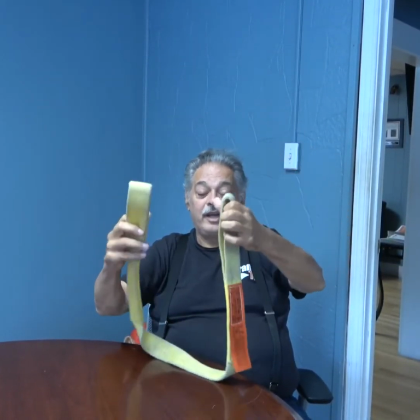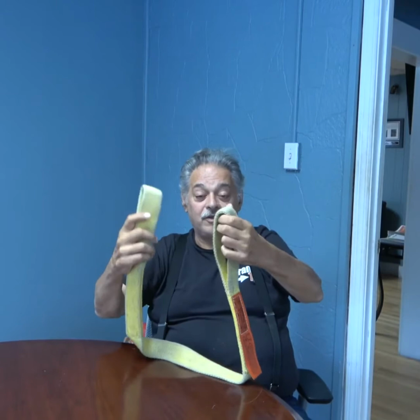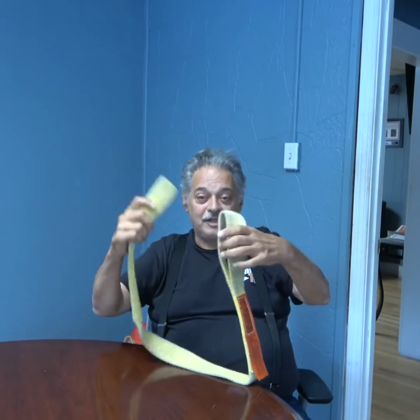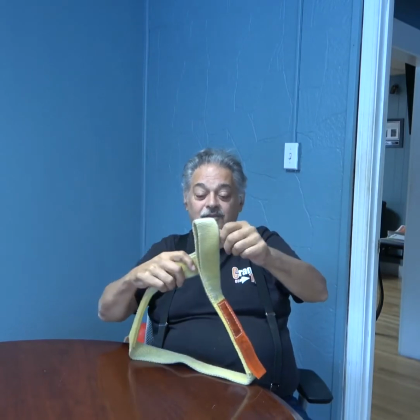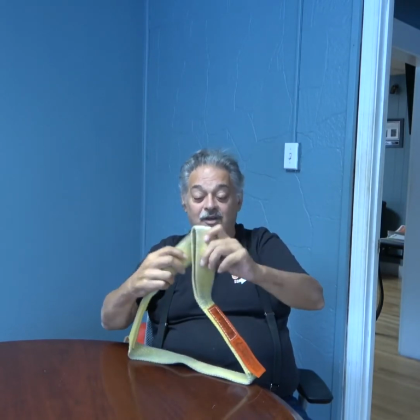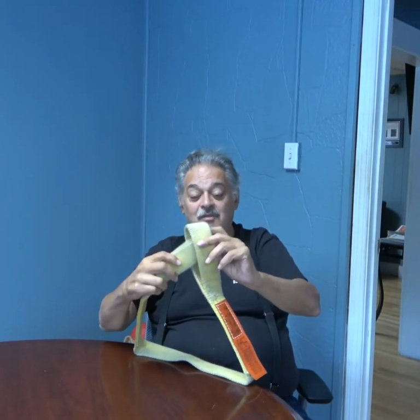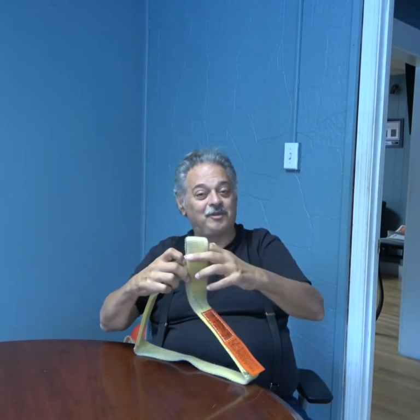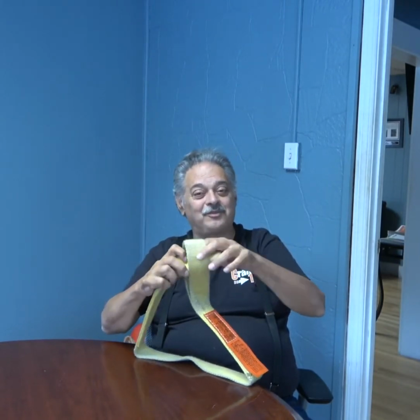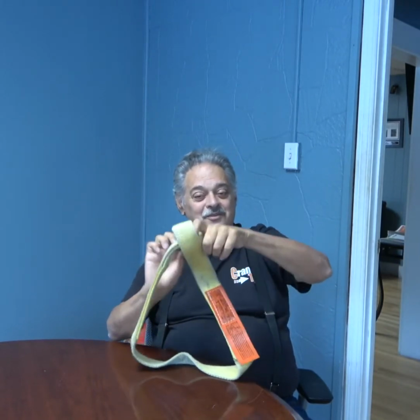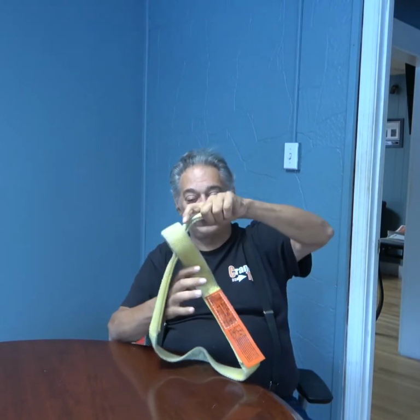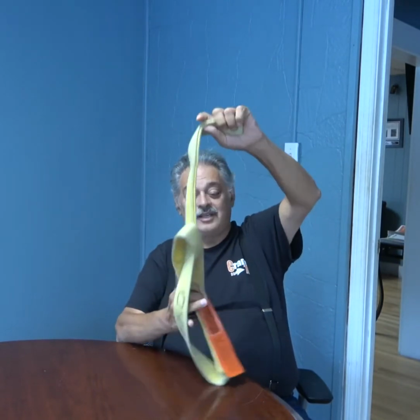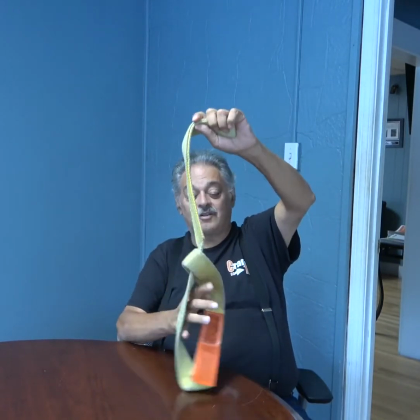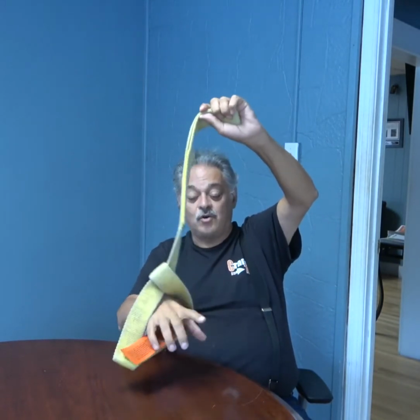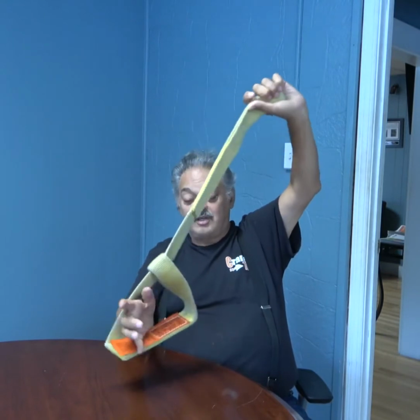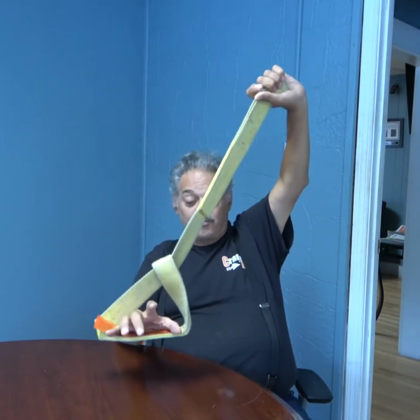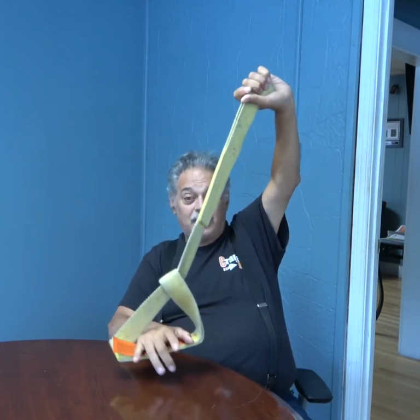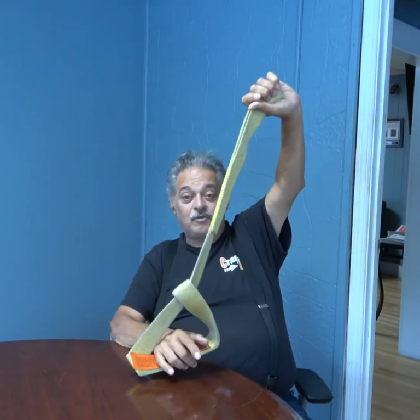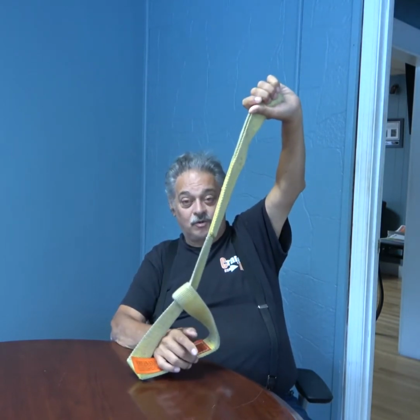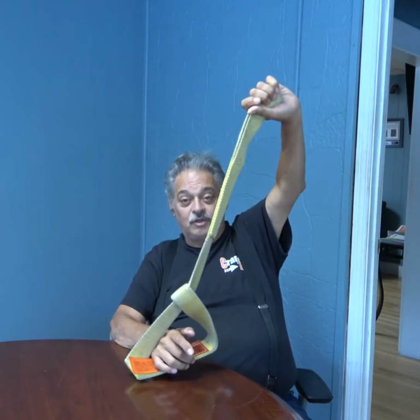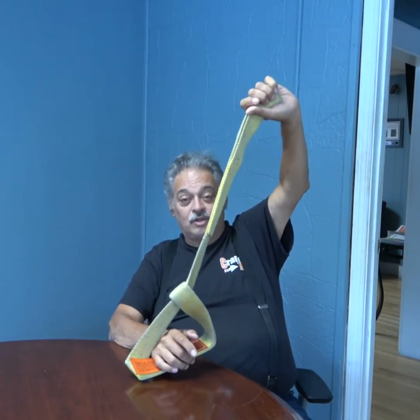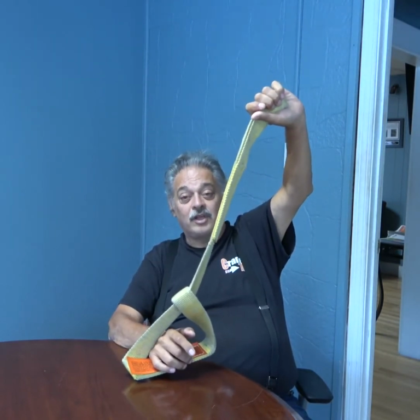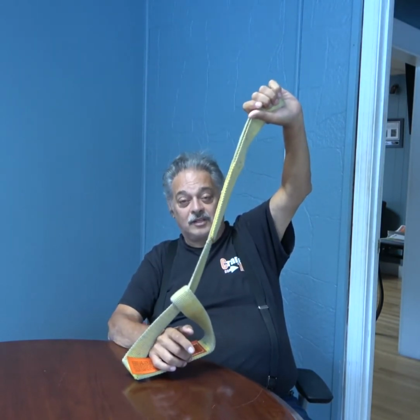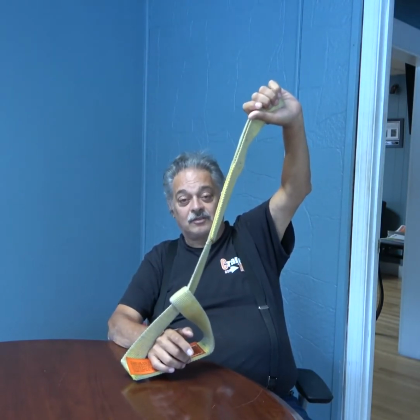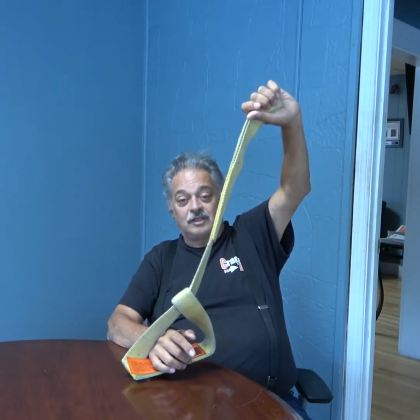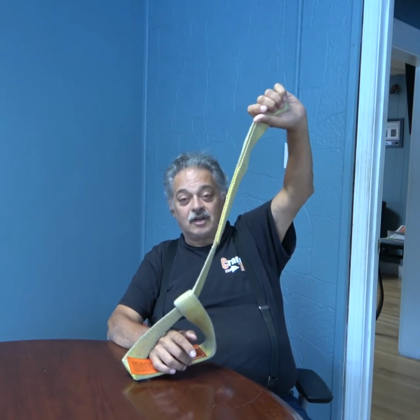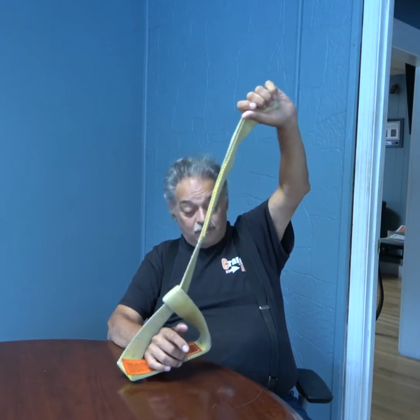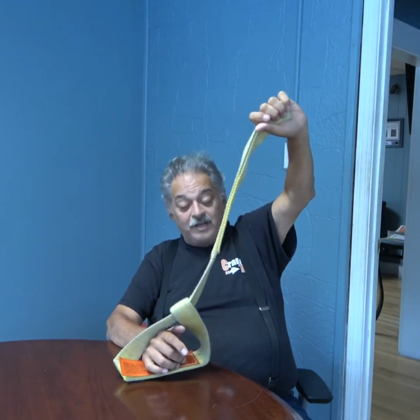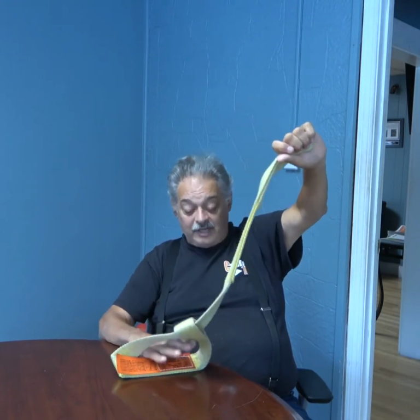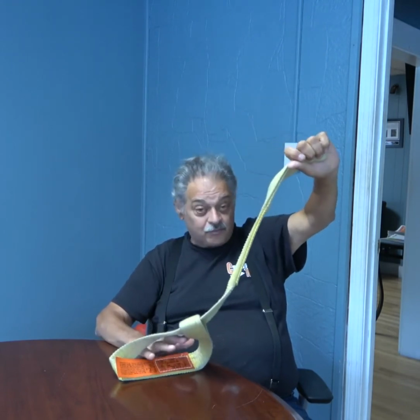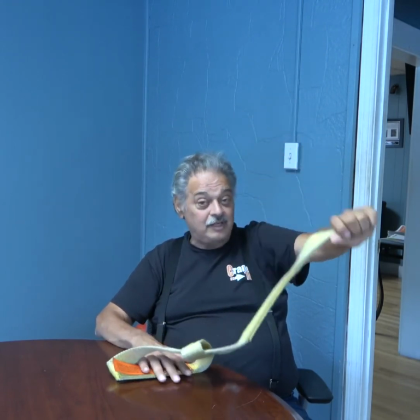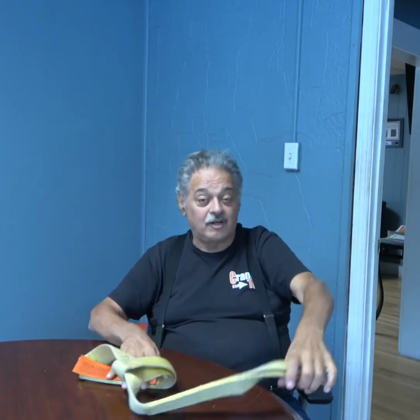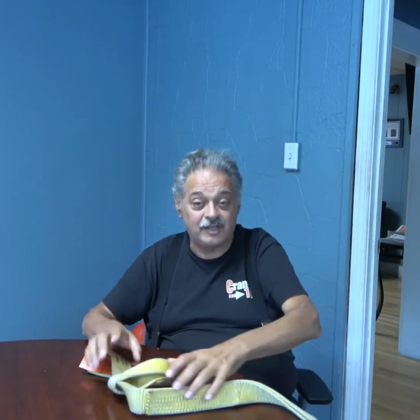And the third — and this is one of the best little pieces of magic with this sling — is called the choke. If you really want to have load control, you can choke it like this. You do lose capacity, and that's noted right here on this label.